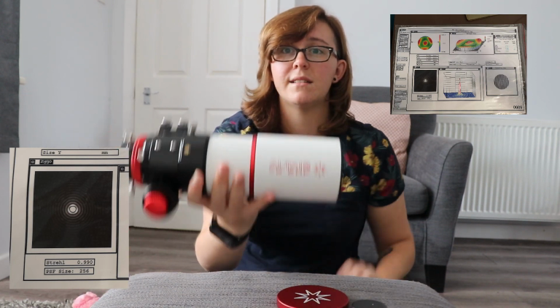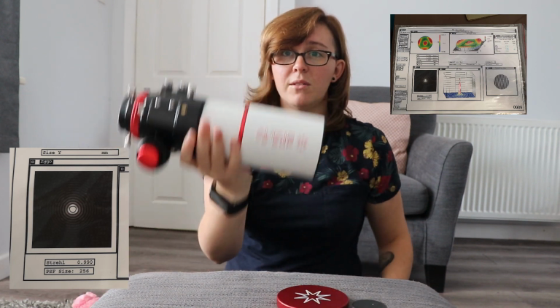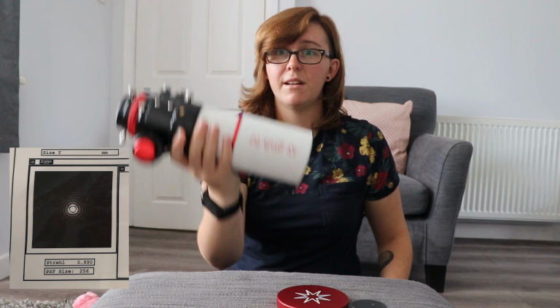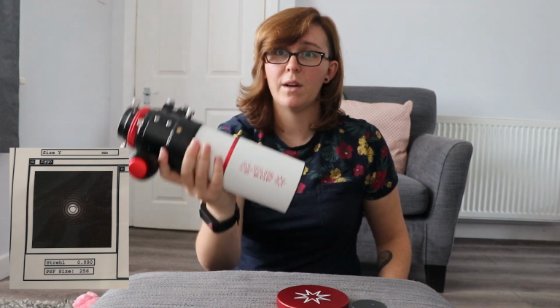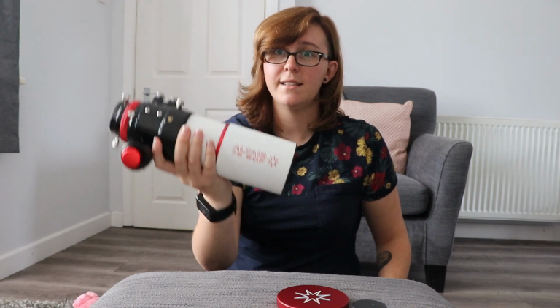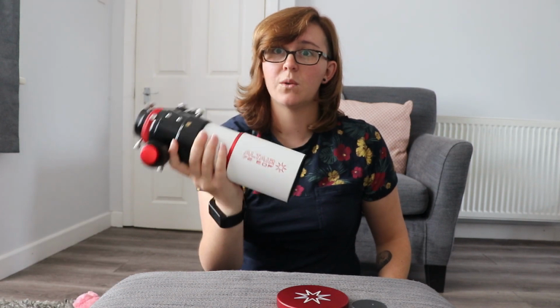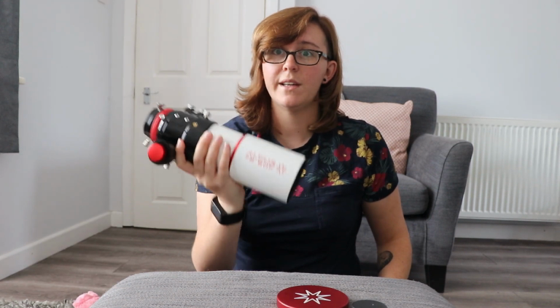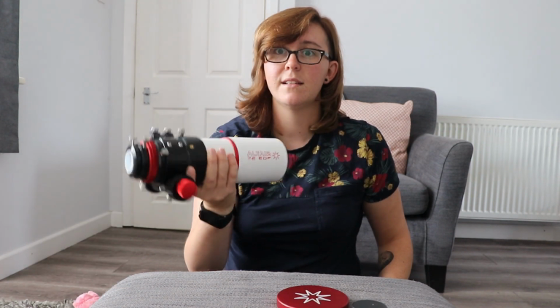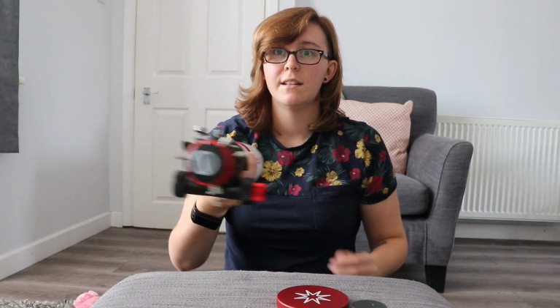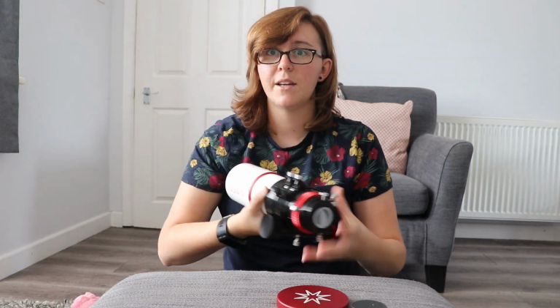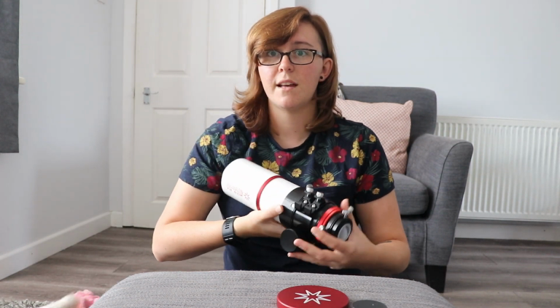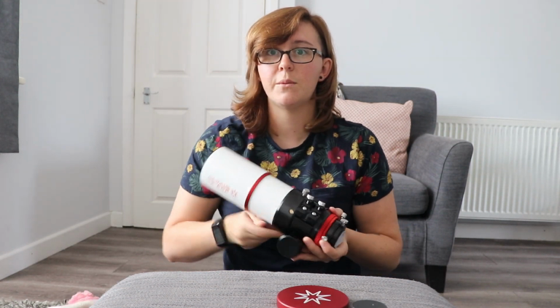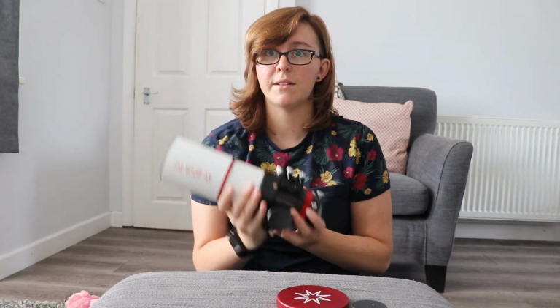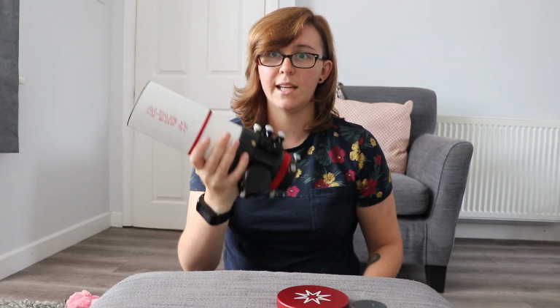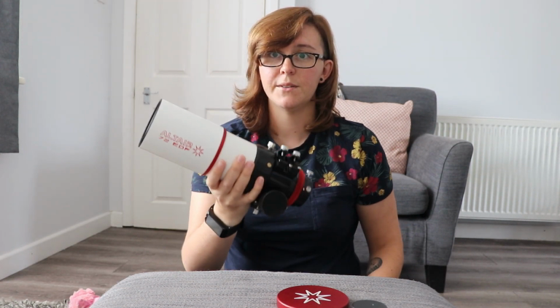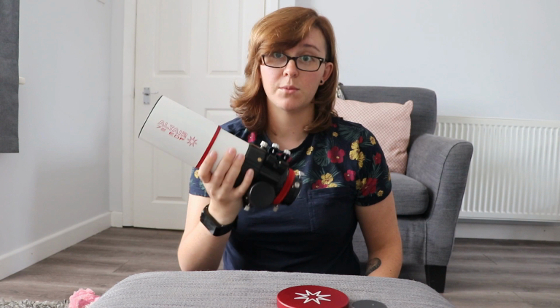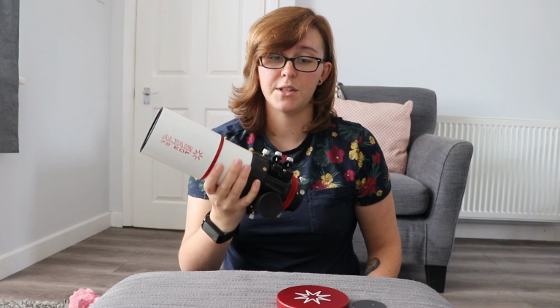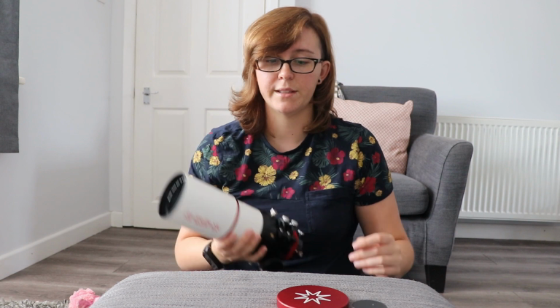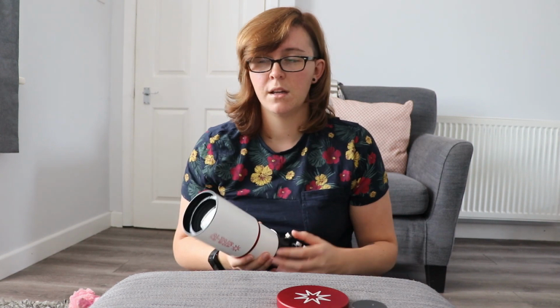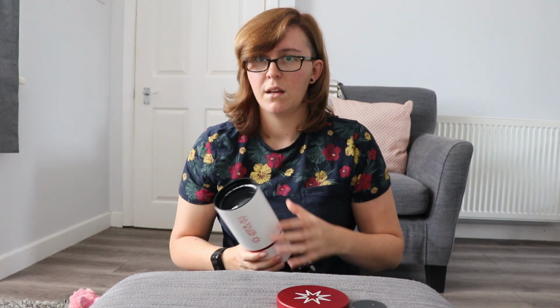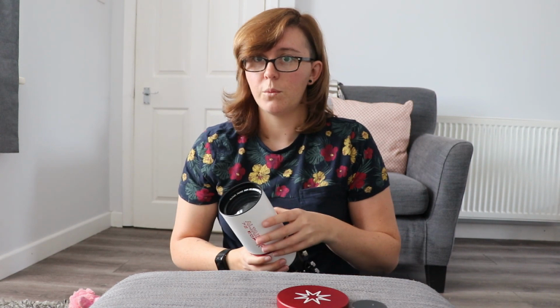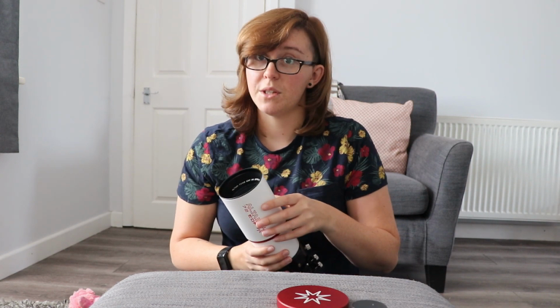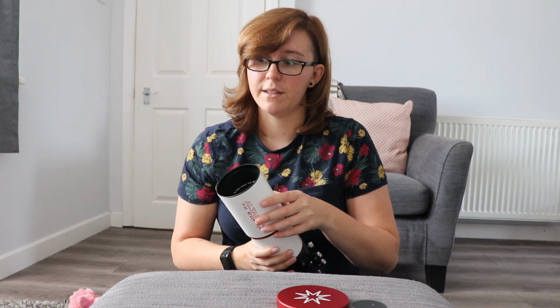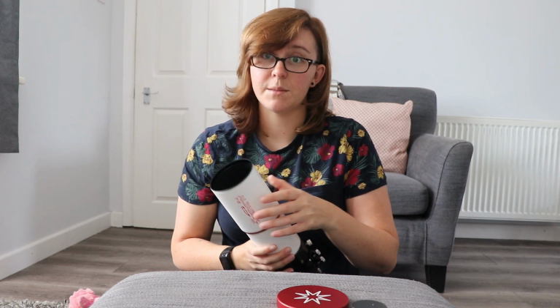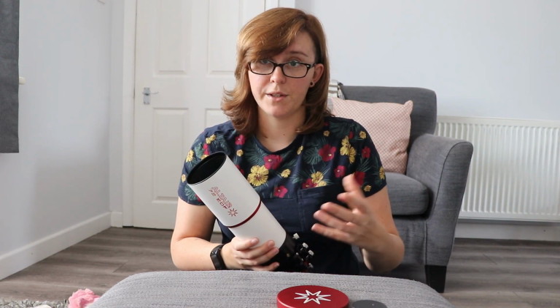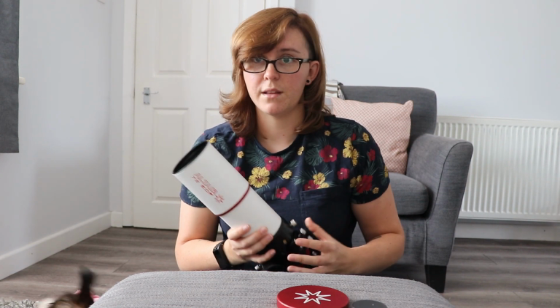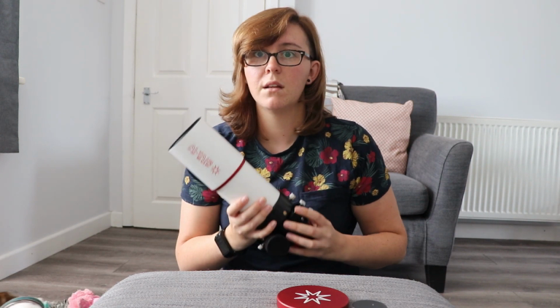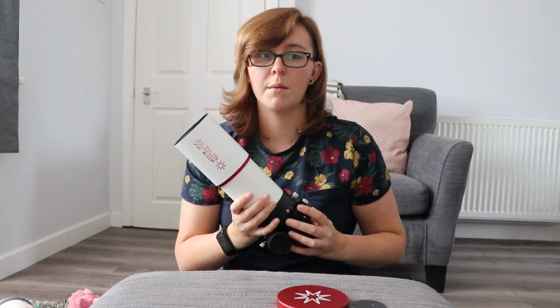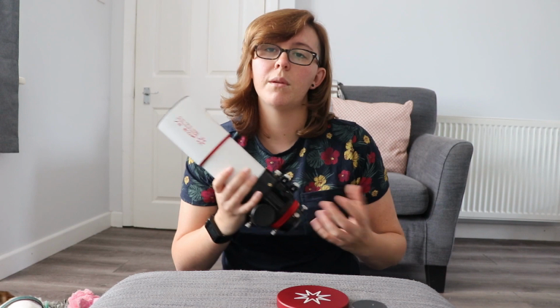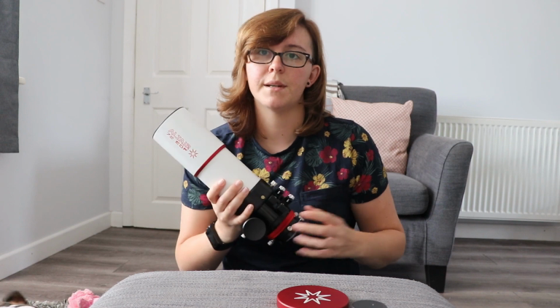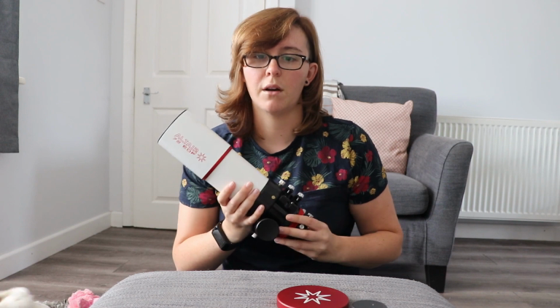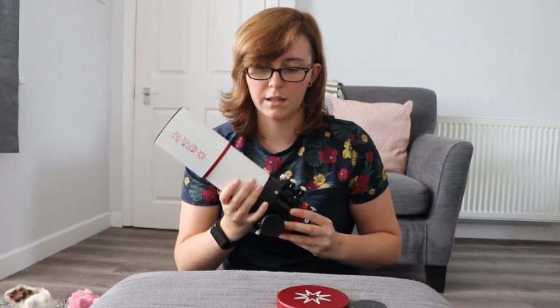I'm holding it in one hand — it's quite light. The telescope itself weighs about two kilos, and that's without tube rings. So with the tube rings that it's provided with, it probably weighs about two and a half kilograms.